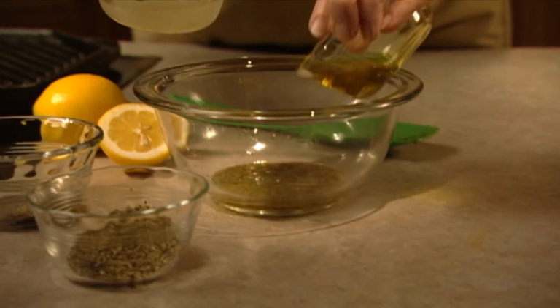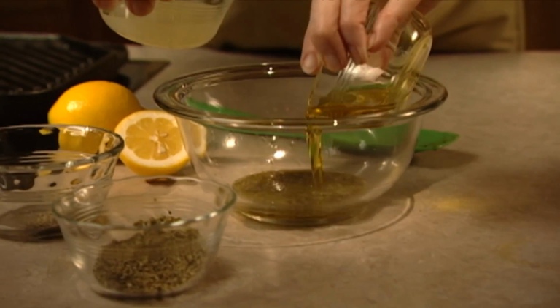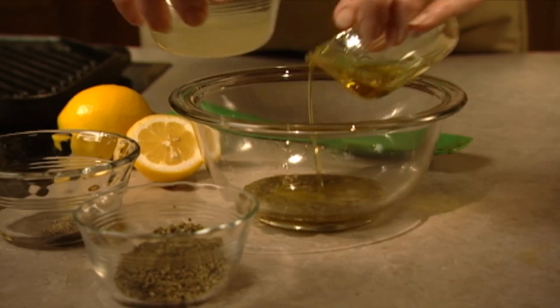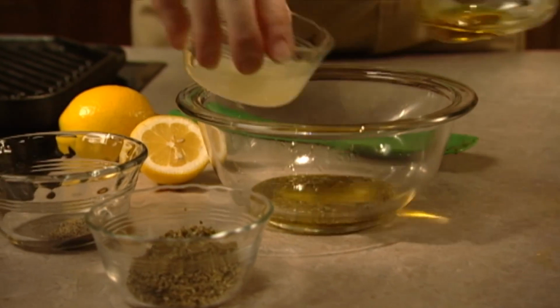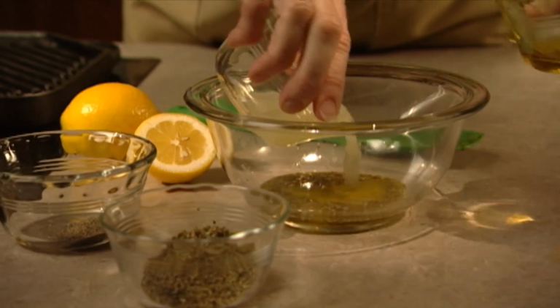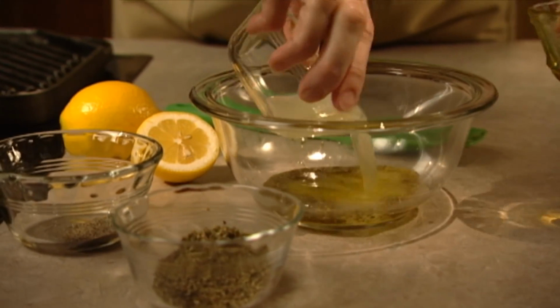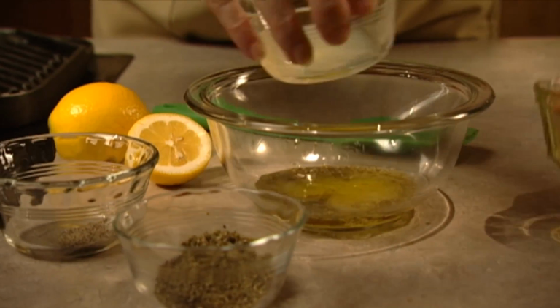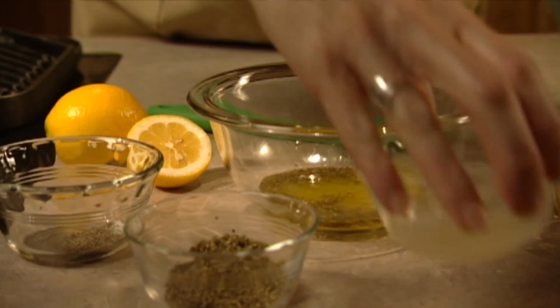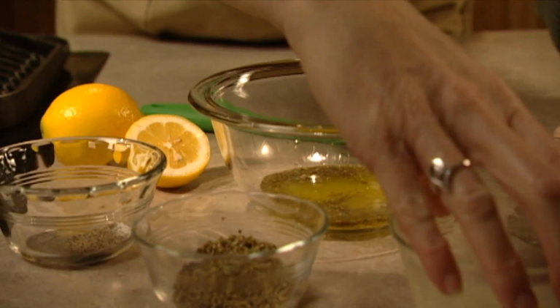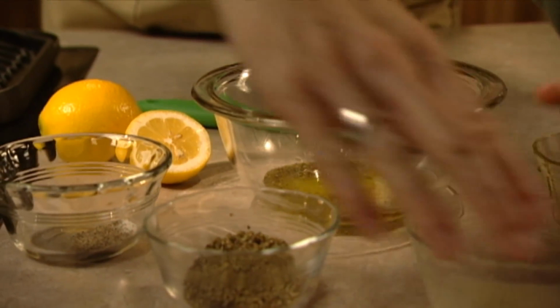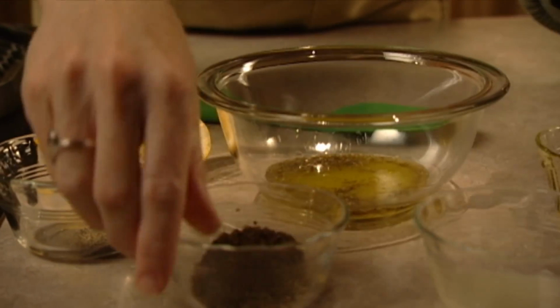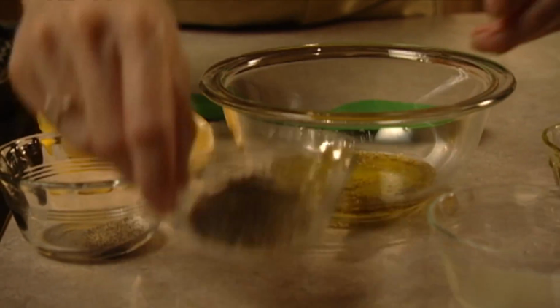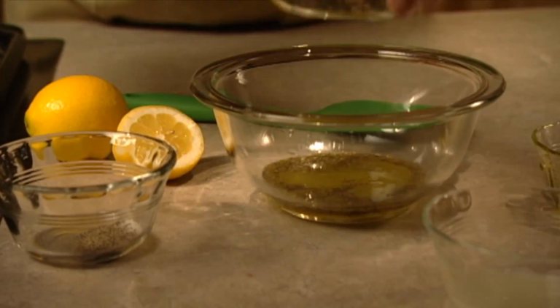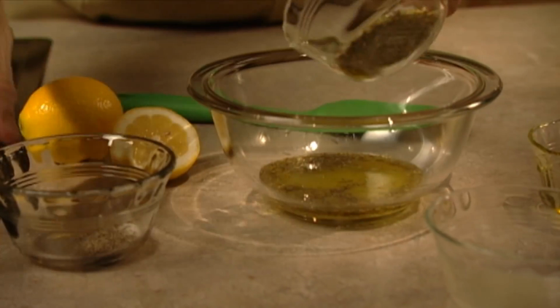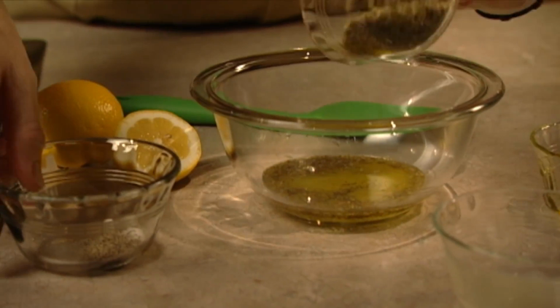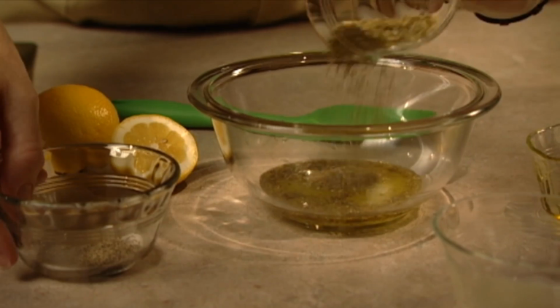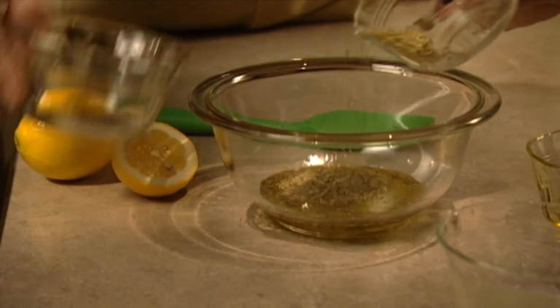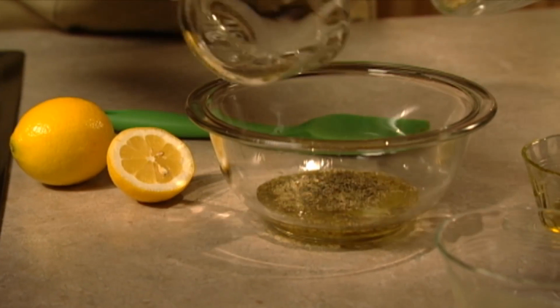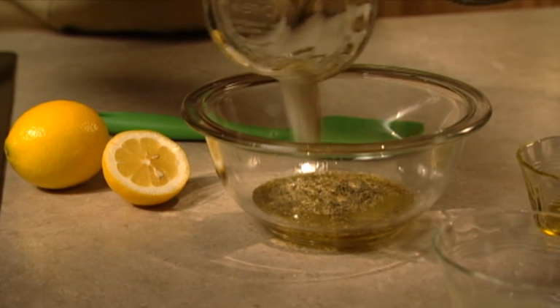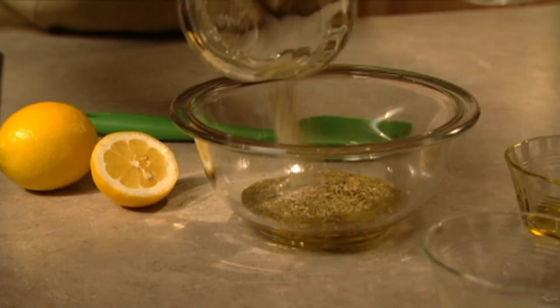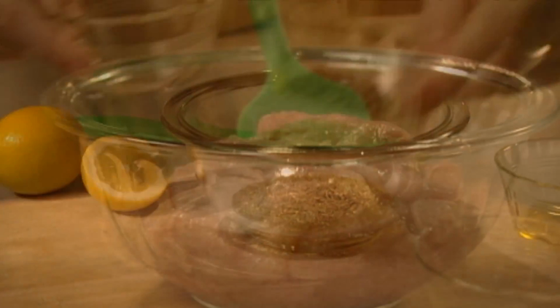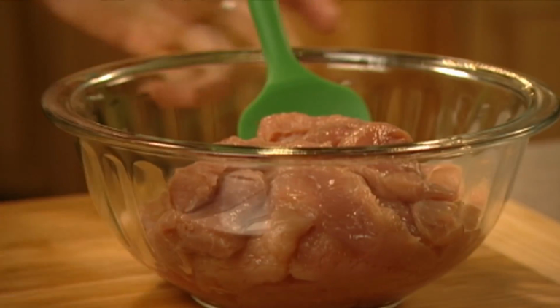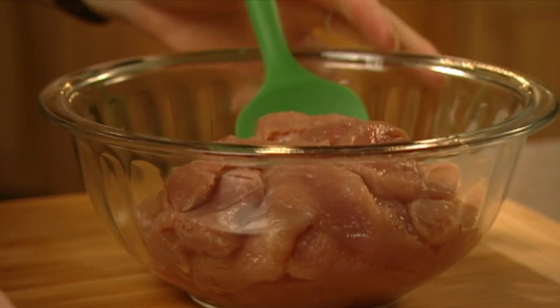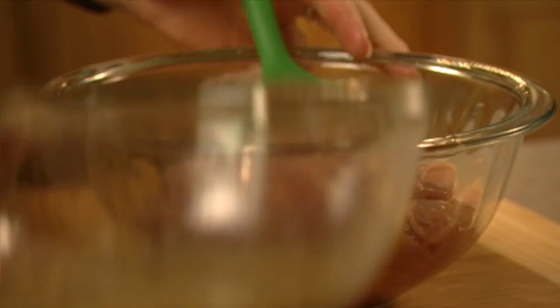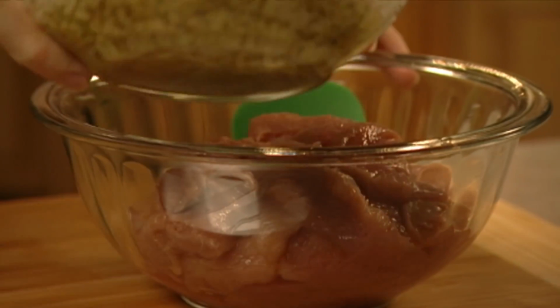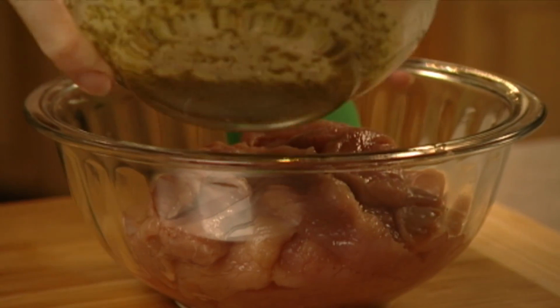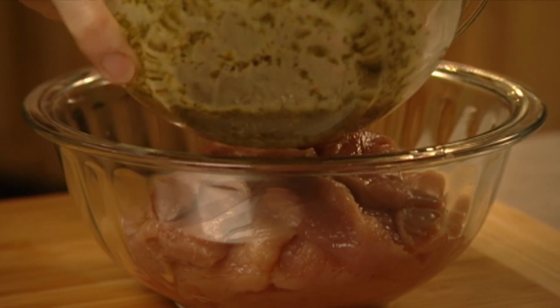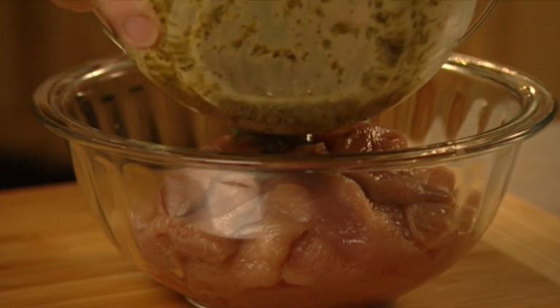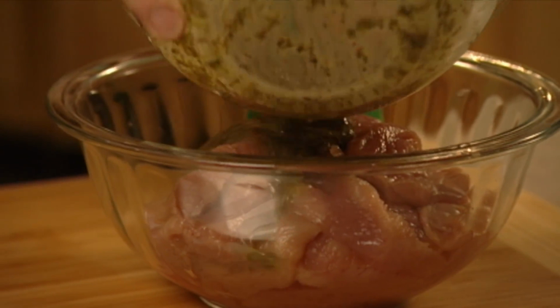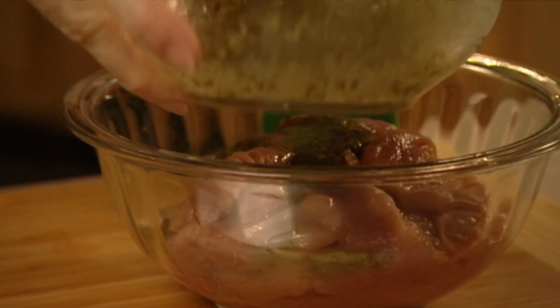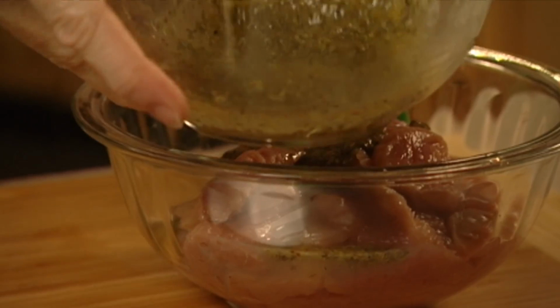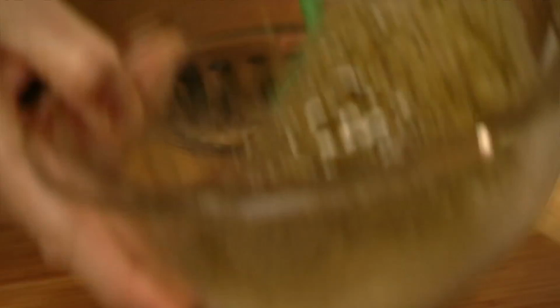In a bowl, combine olive oil, lemon juice, oregano, and salt and pepper. Marinate the turkey in this mixture and chill for 30 minutes to an hour.